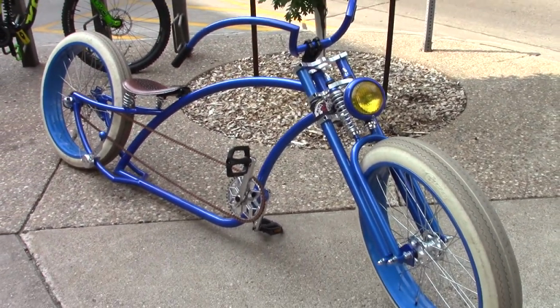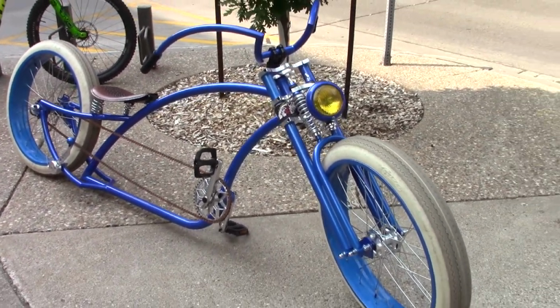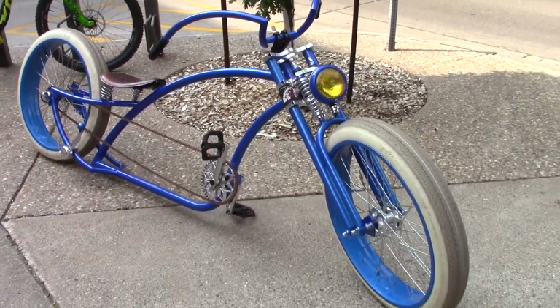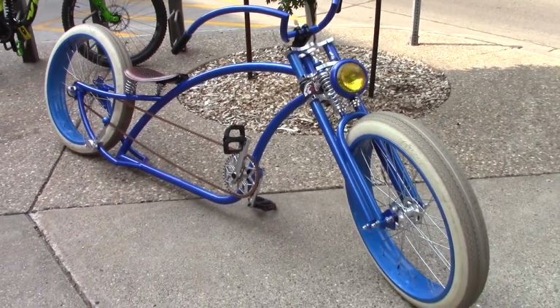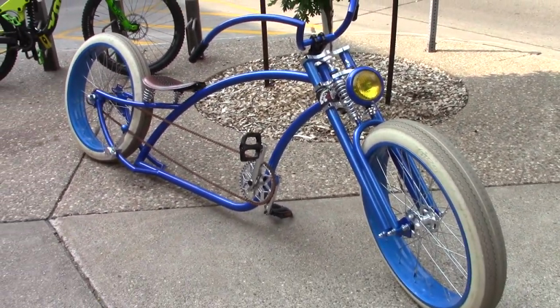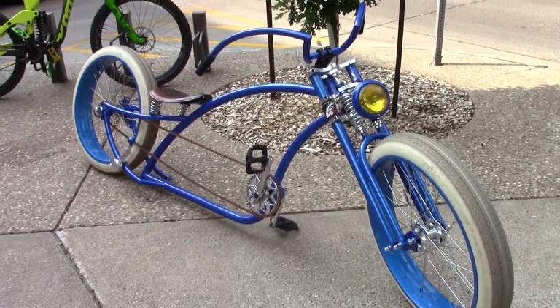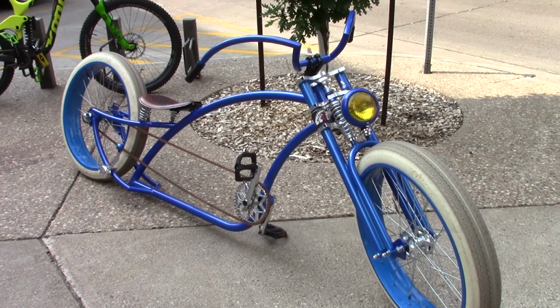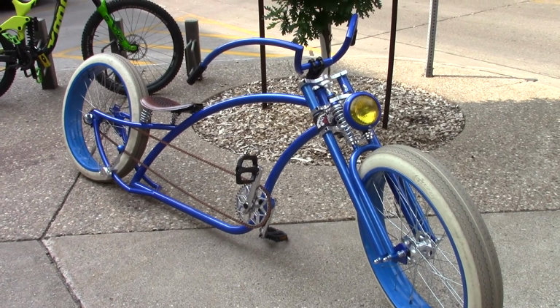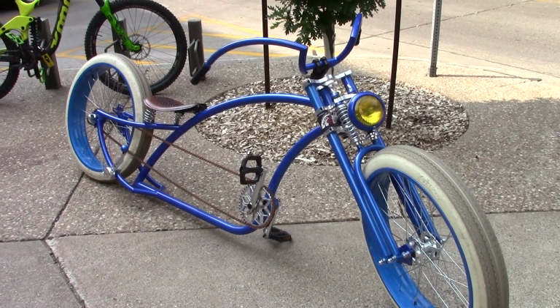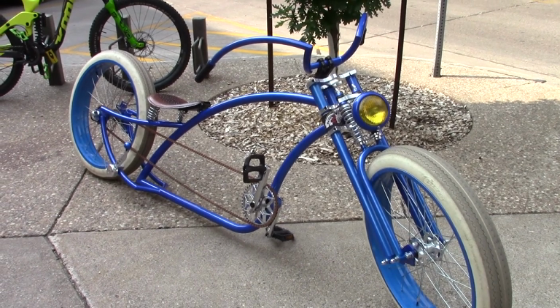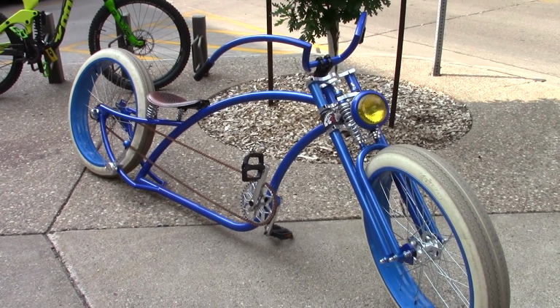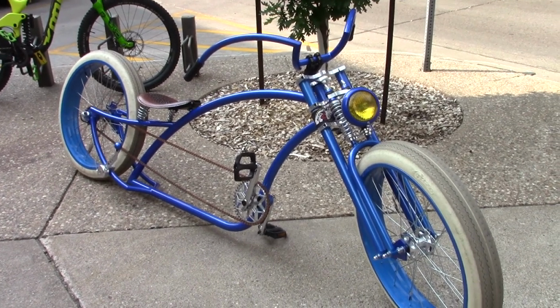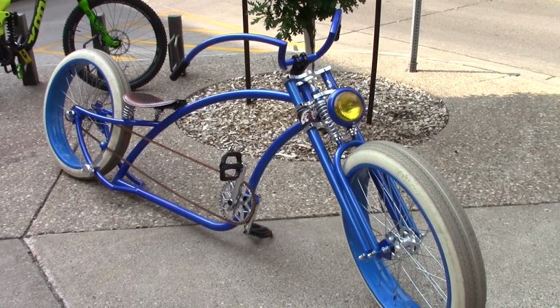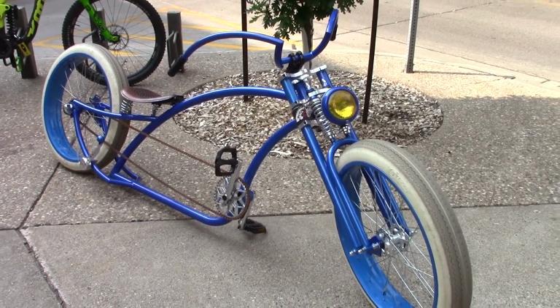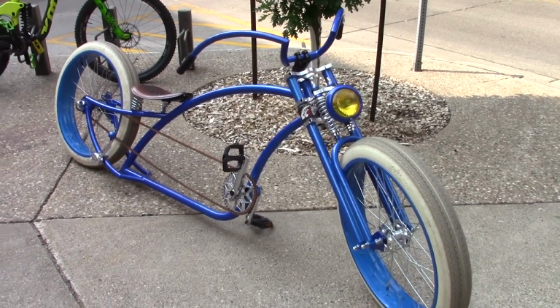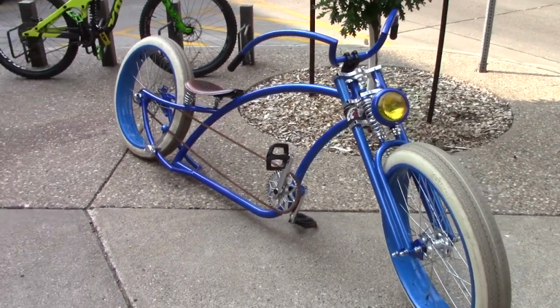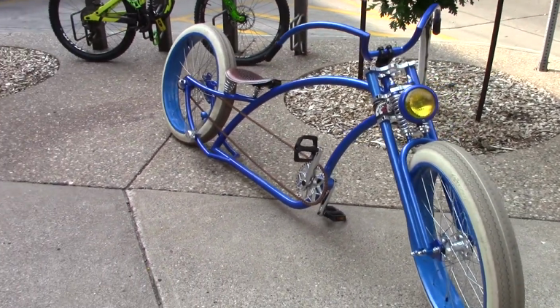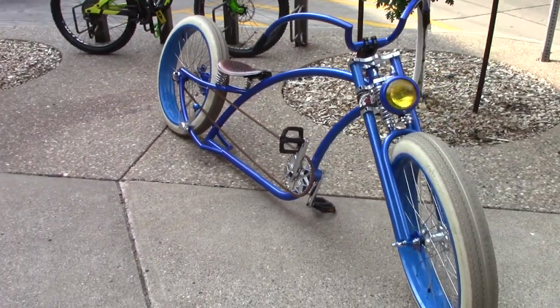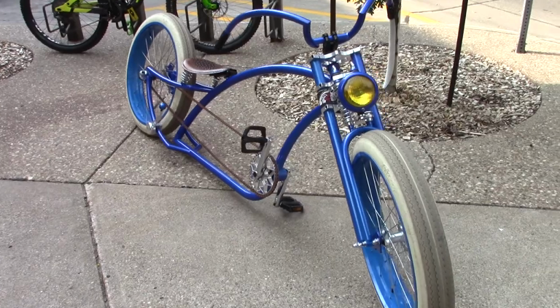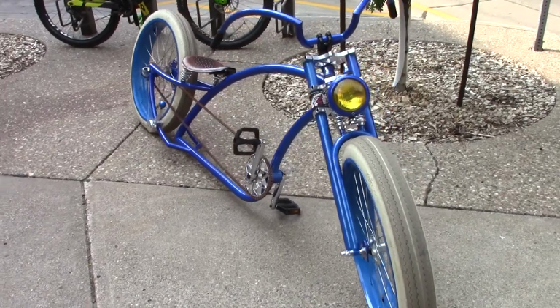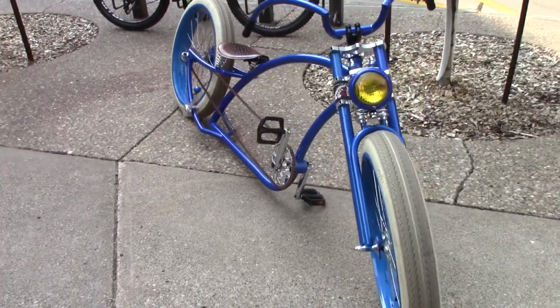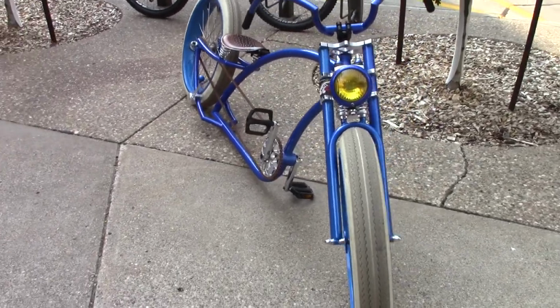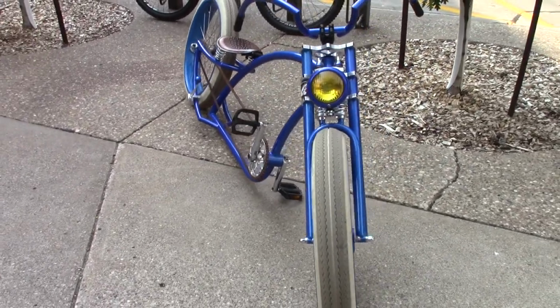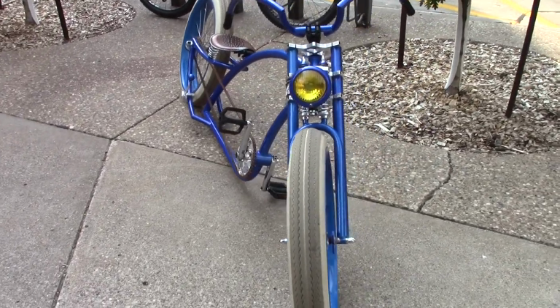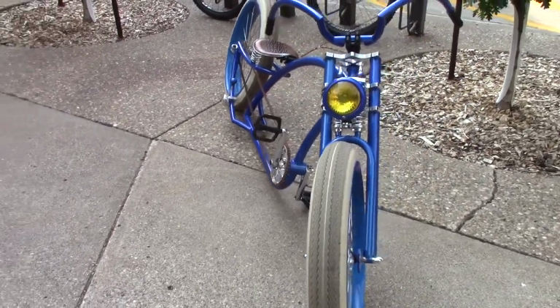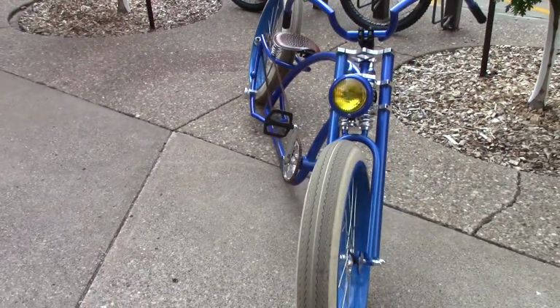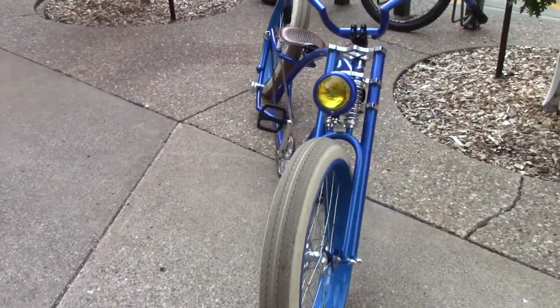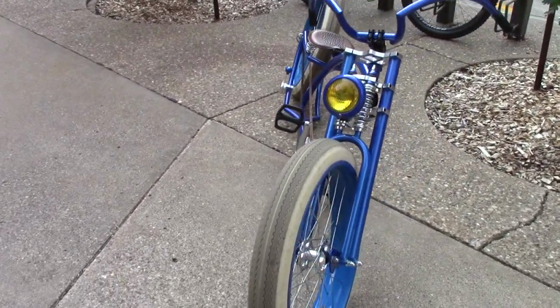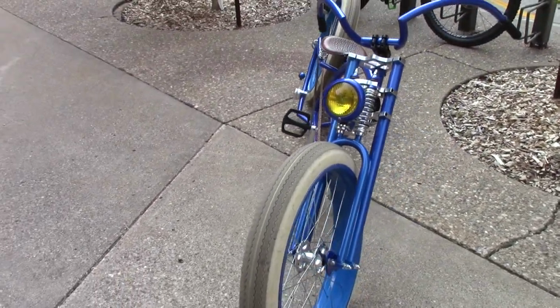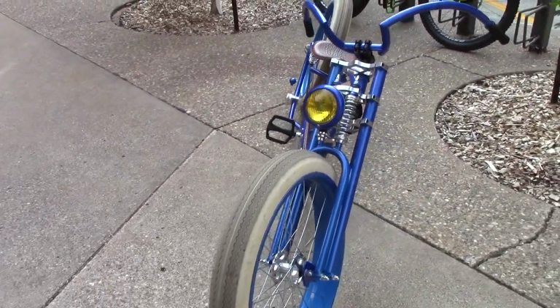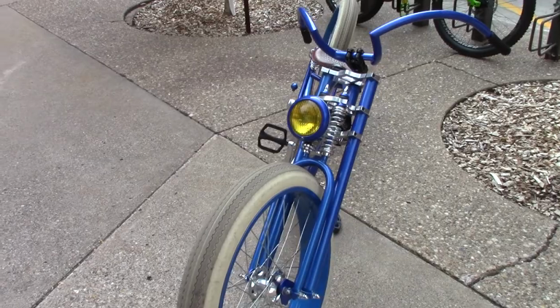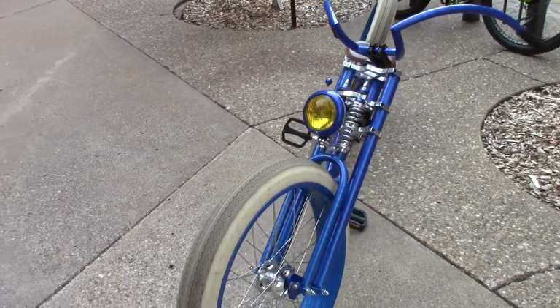This actually started as a drawing that I did during a lockdown, and then I found a guy that helped me get pointed in the right direction of building it. So it's all one-of-a-kind — everything is custom.